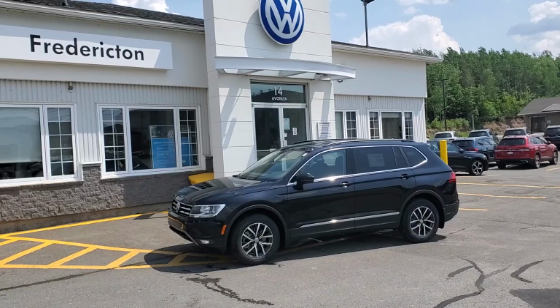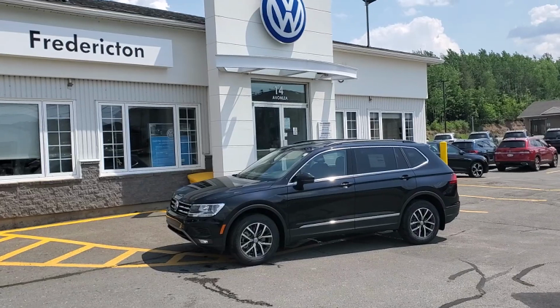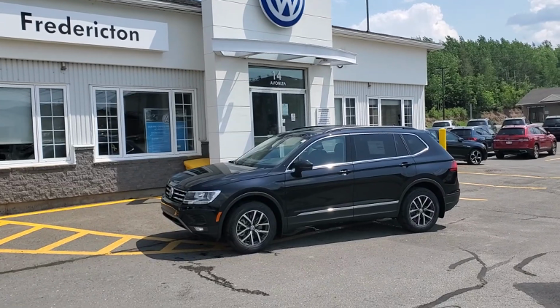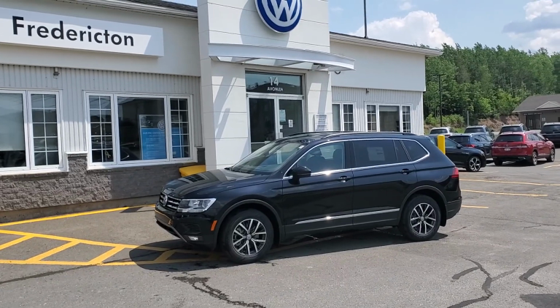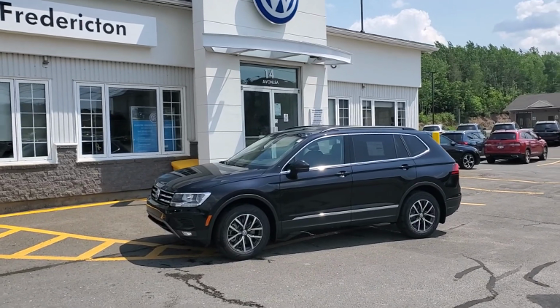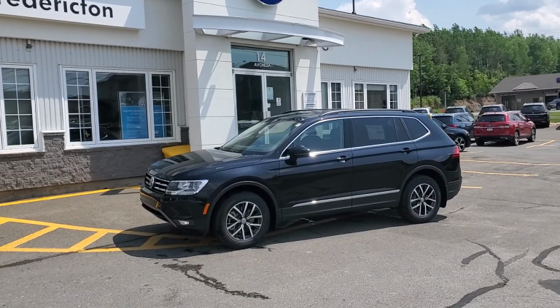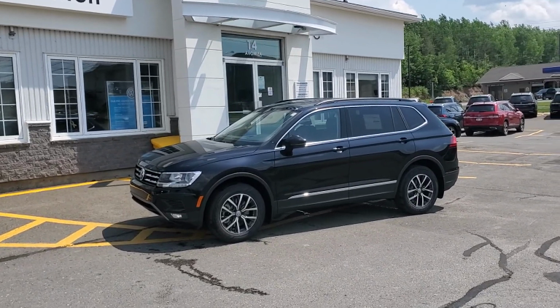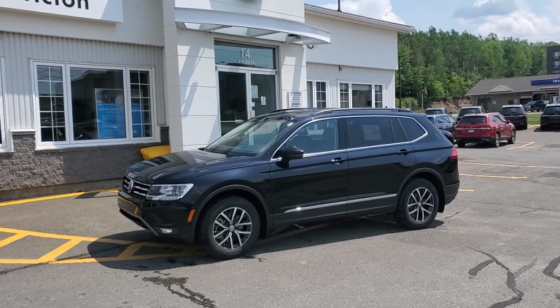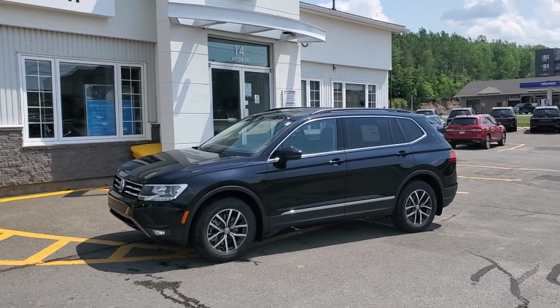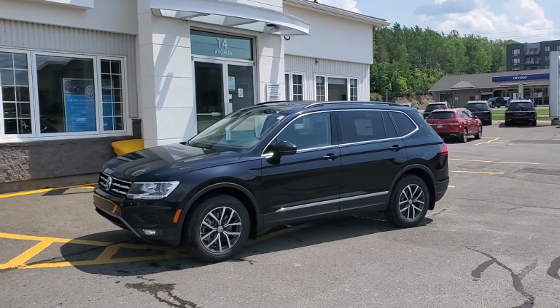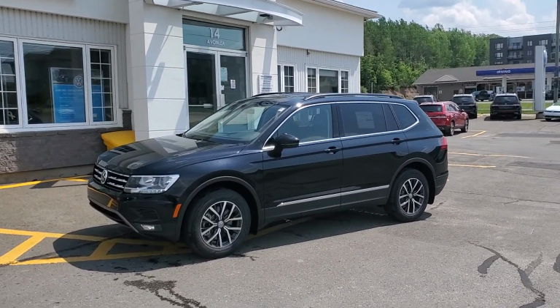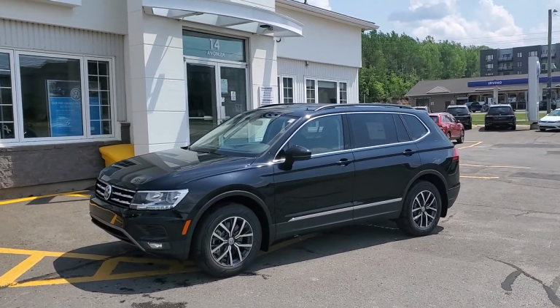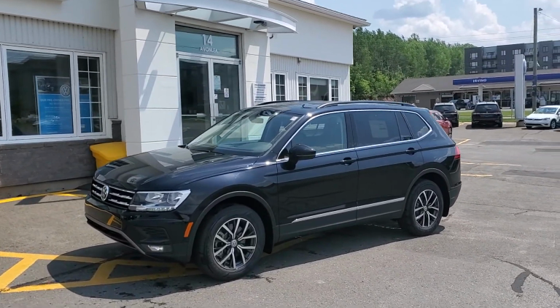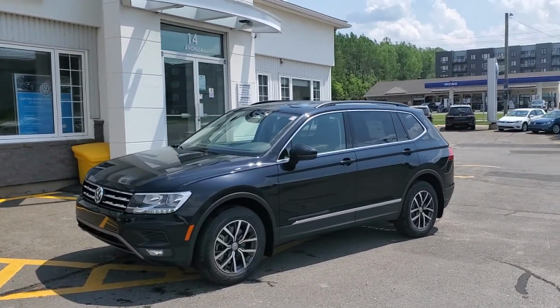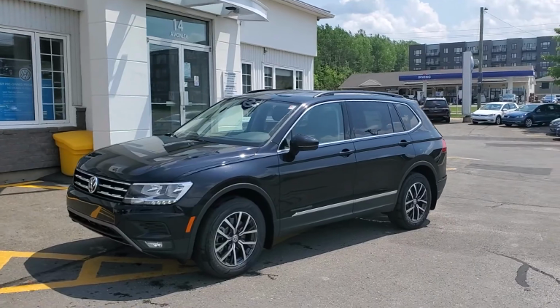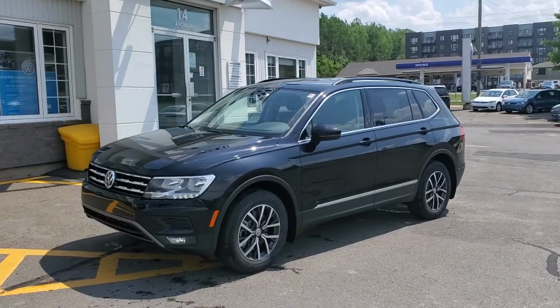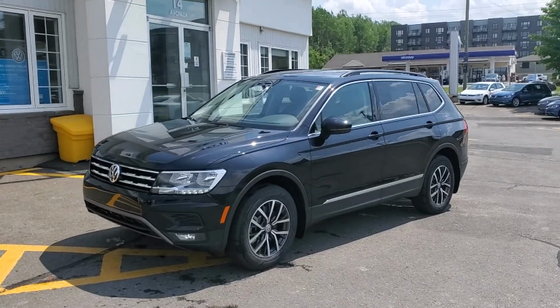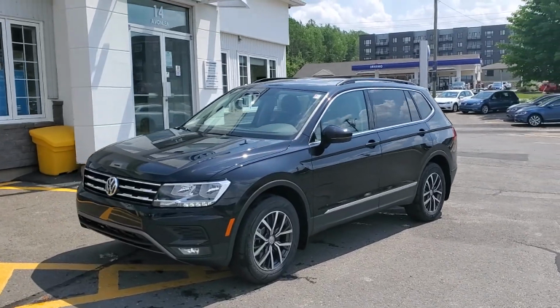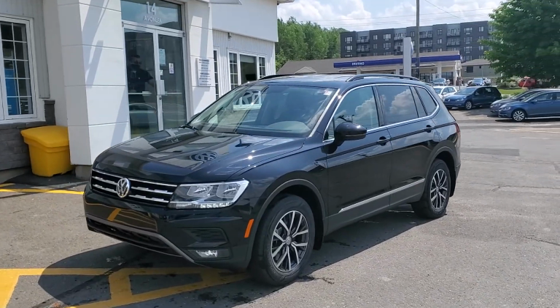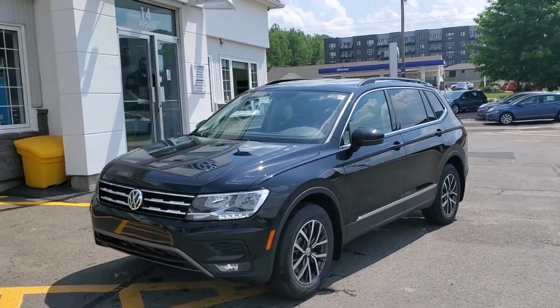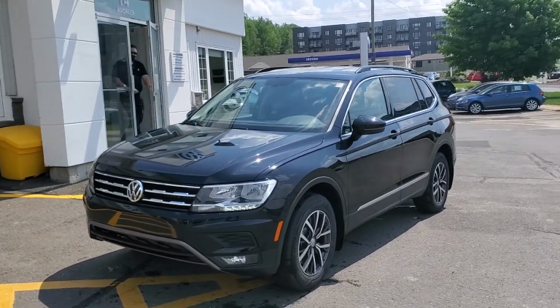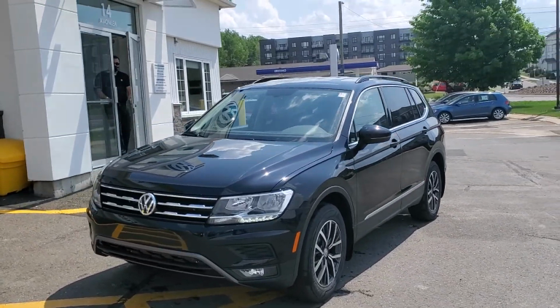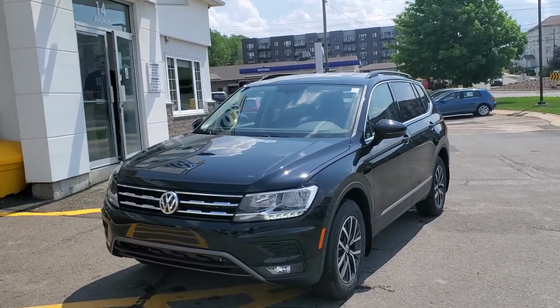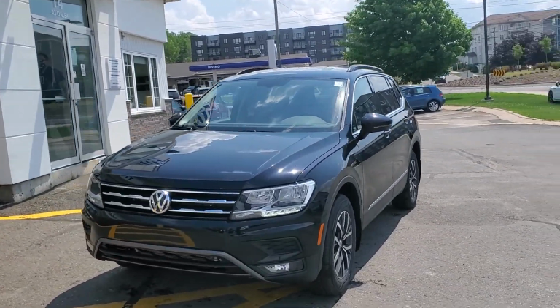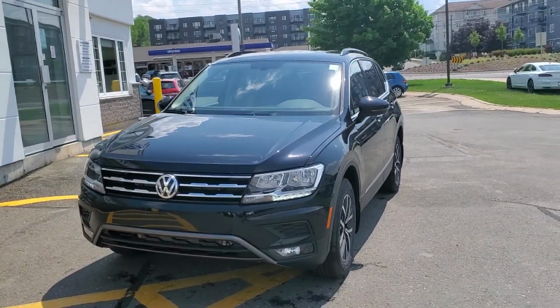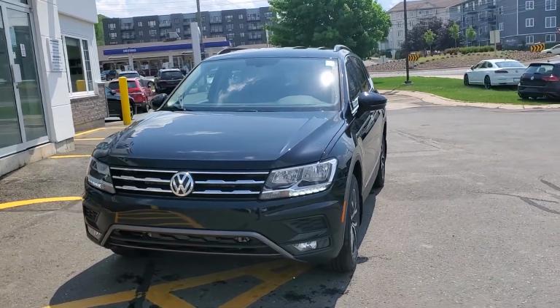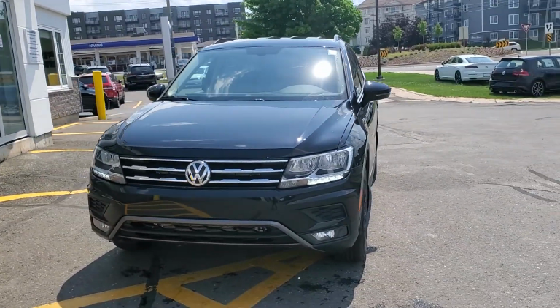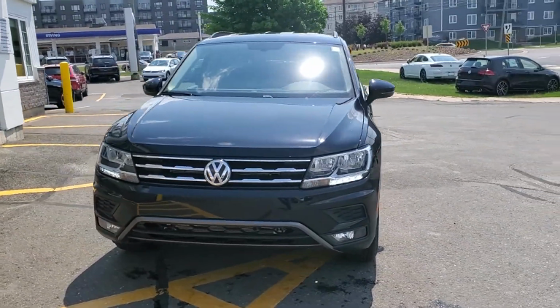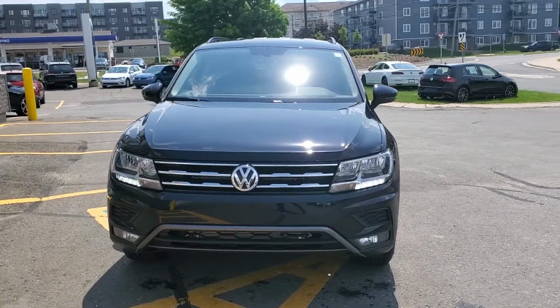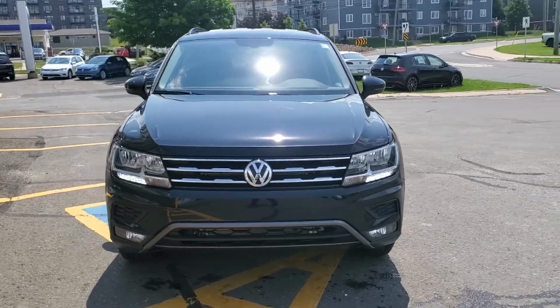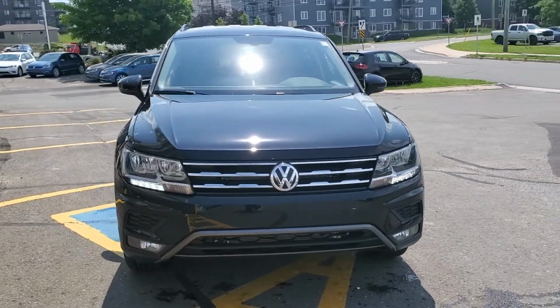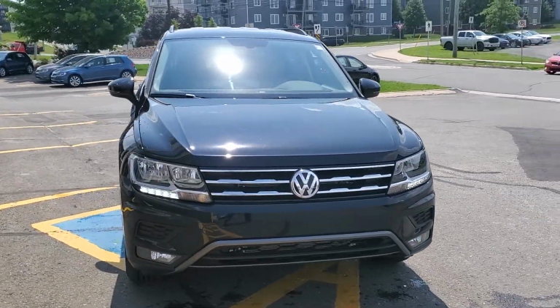Hey there, check out this 2021 Volkswagen Tiguan Comfortline, four motion all-wheel drive with two liter turbo, eight-speed automatic transmission, deep black pearl metallic with titan black leather red interior.